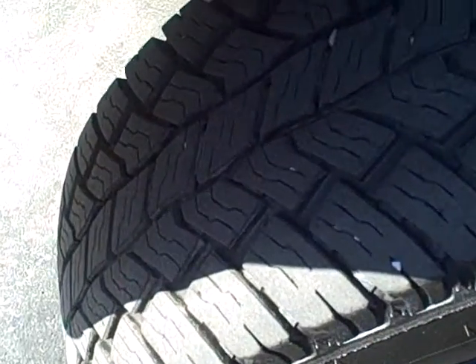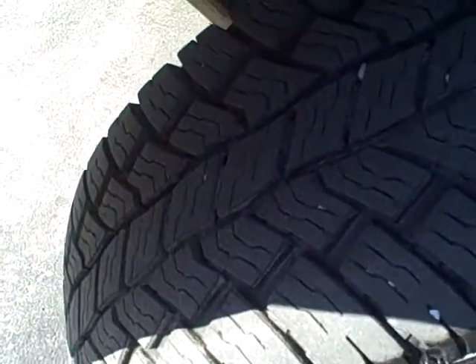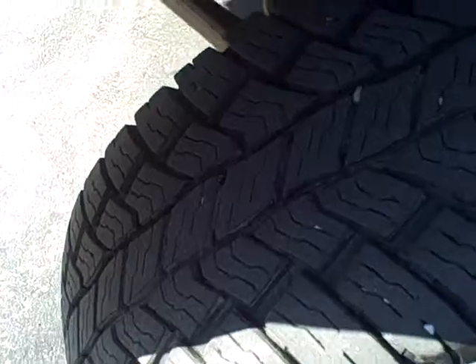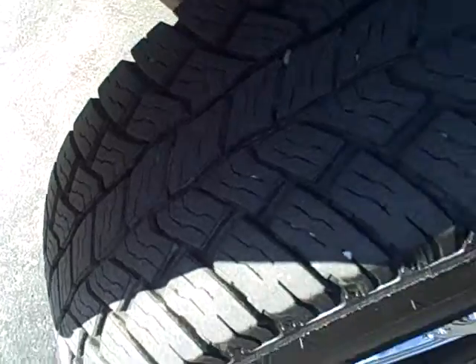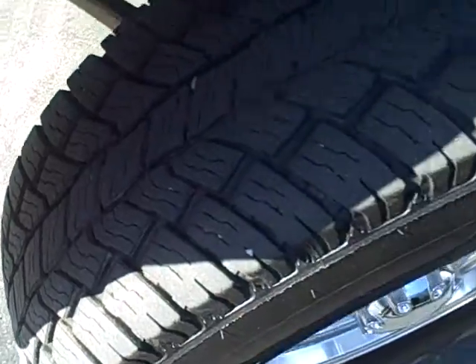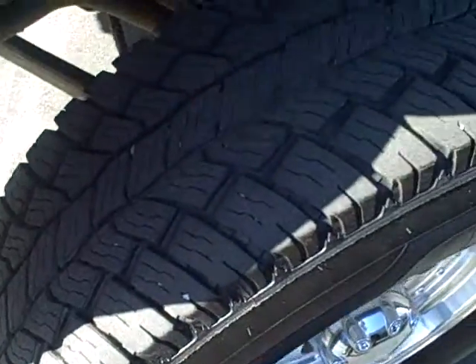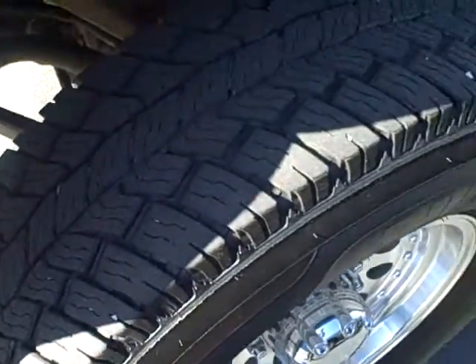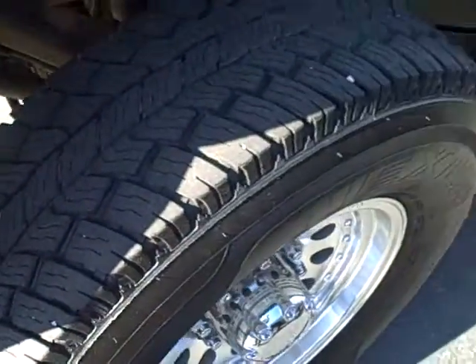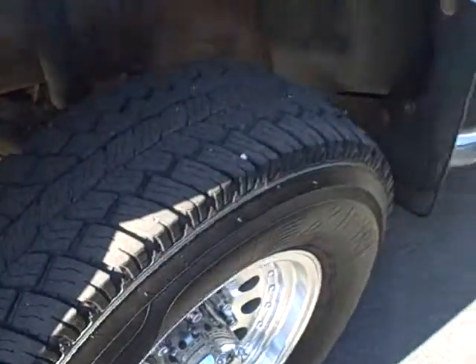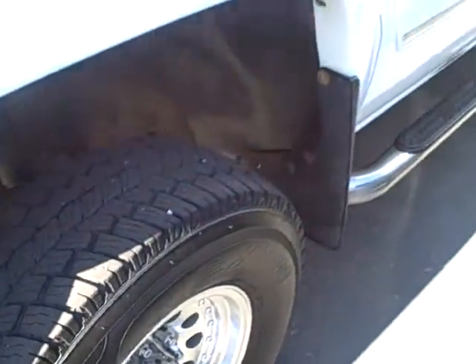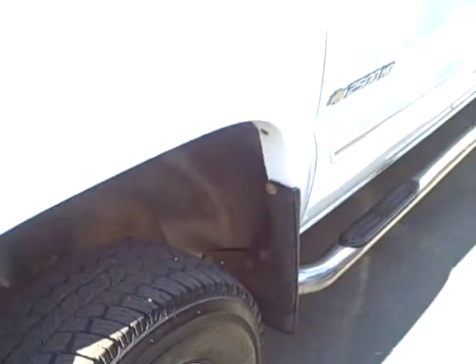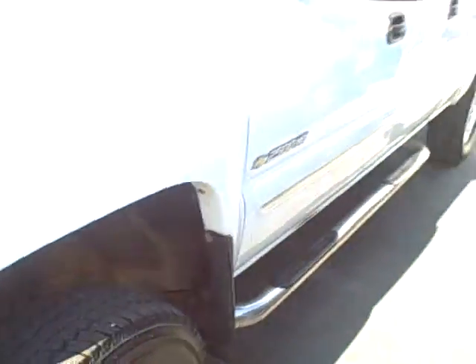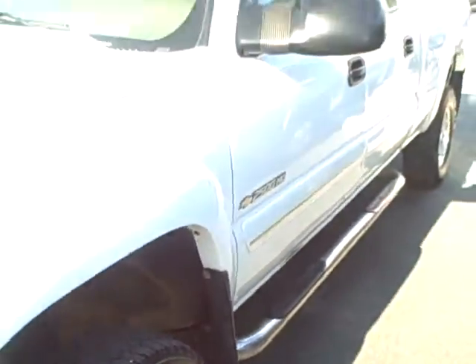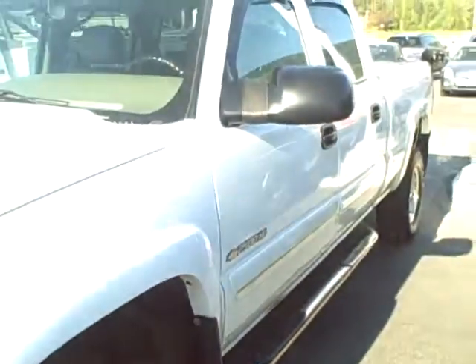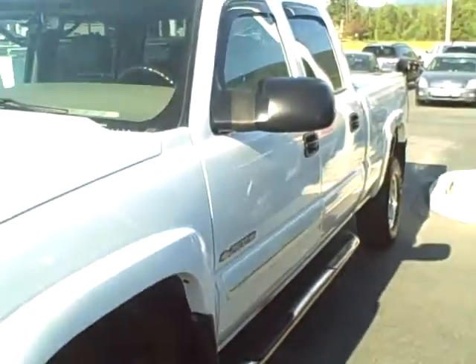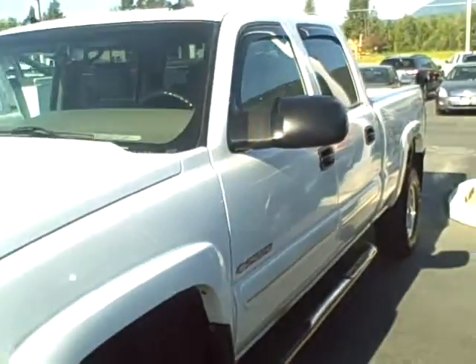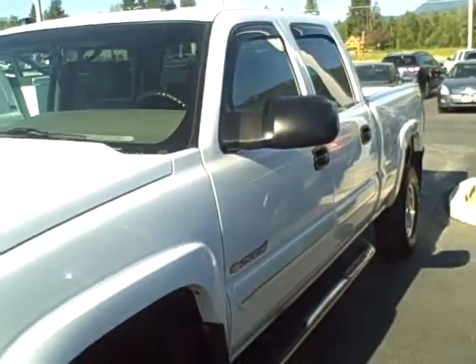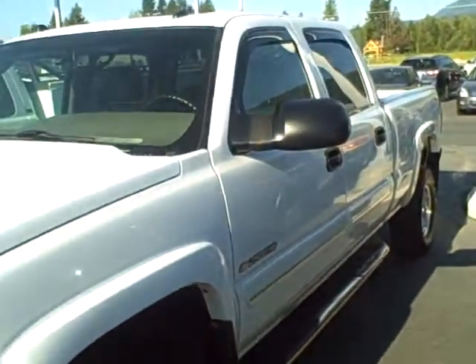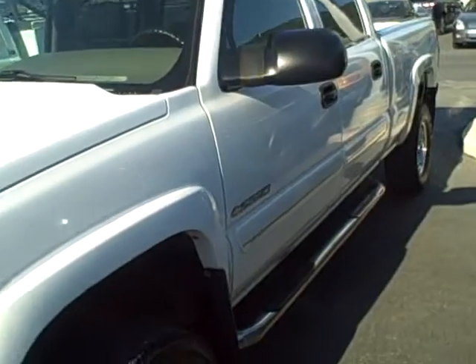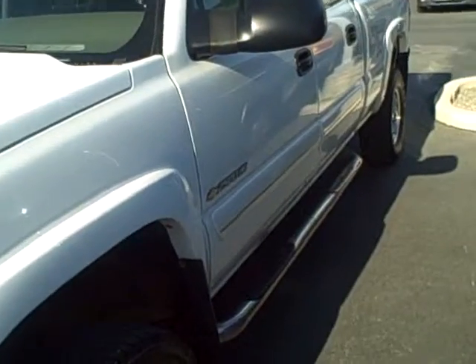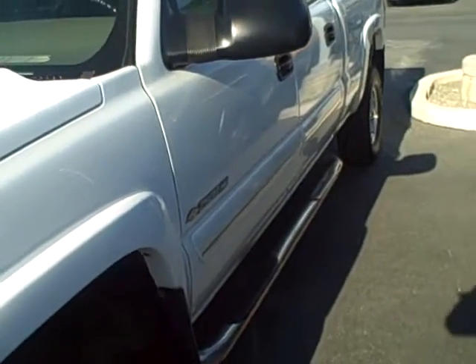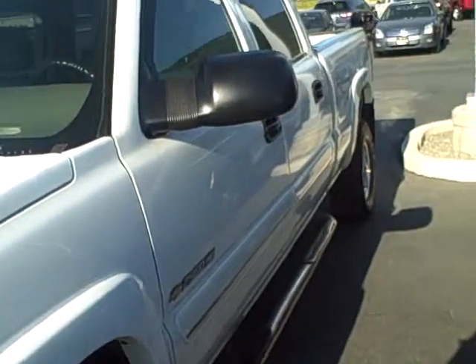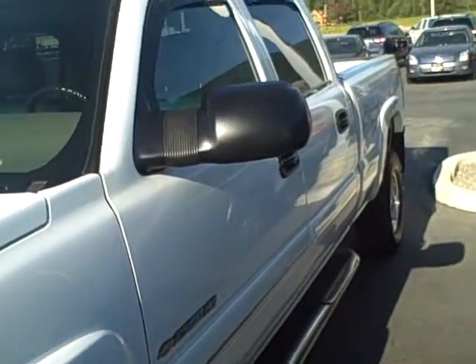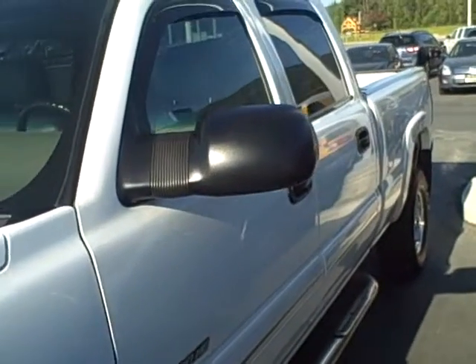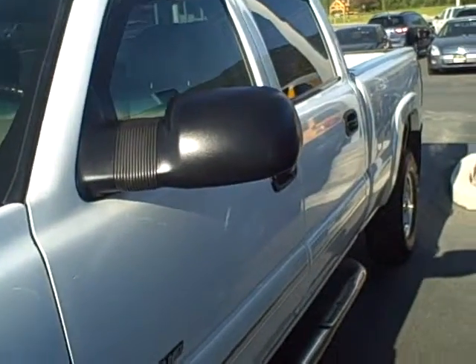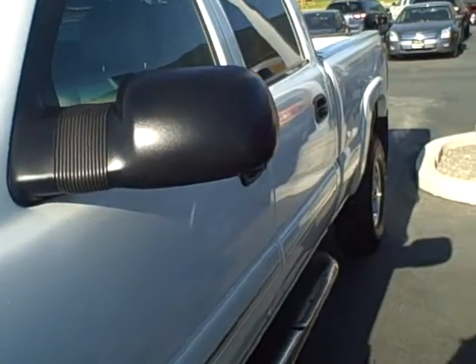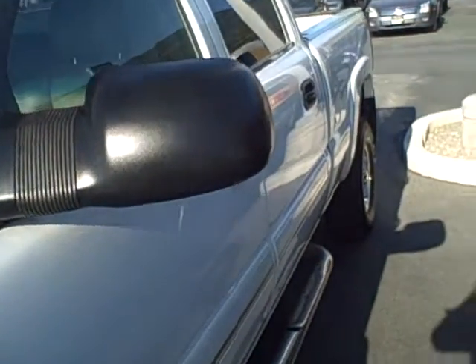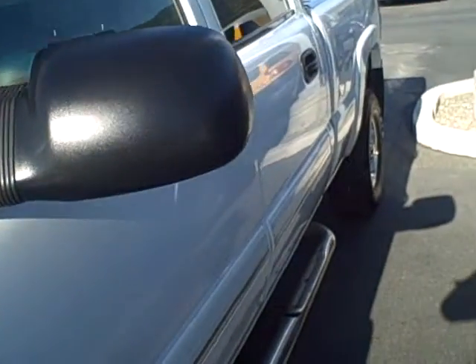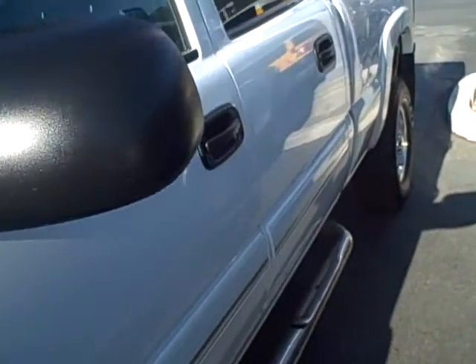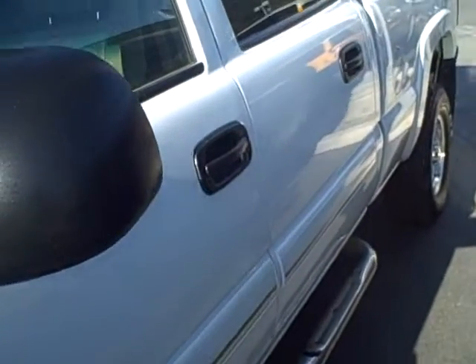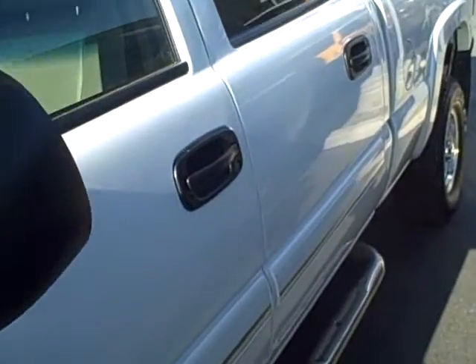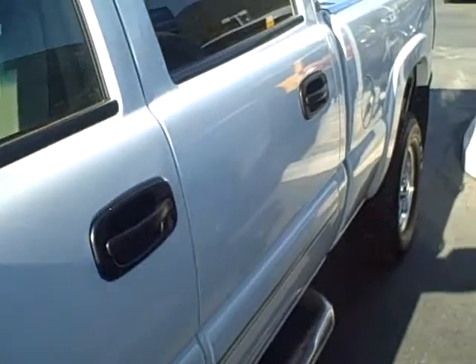Tires are in excellent shape — you've got probably 75% tread life. This is the third time we've owned this truck. We've sold it brand new, we sold it to the second owner, and we sold it to the third owner.